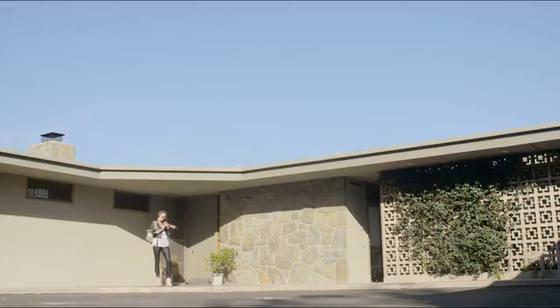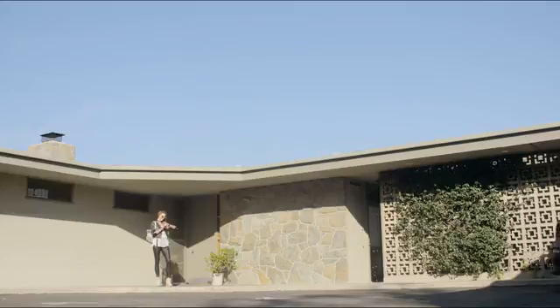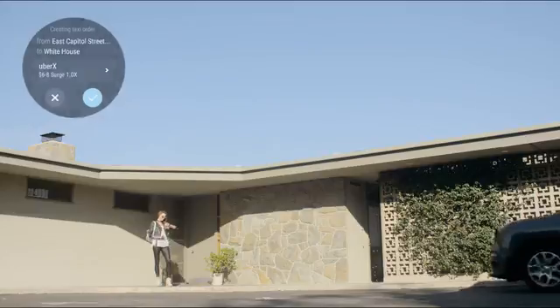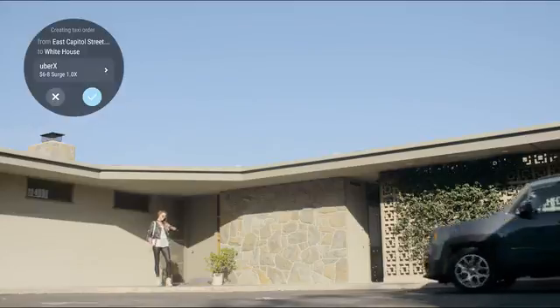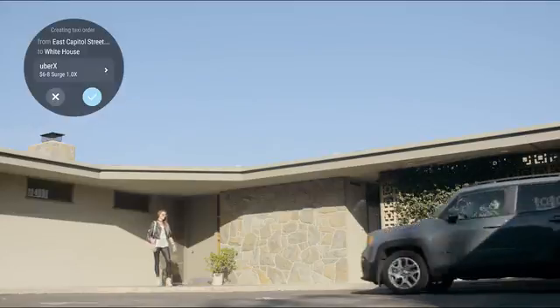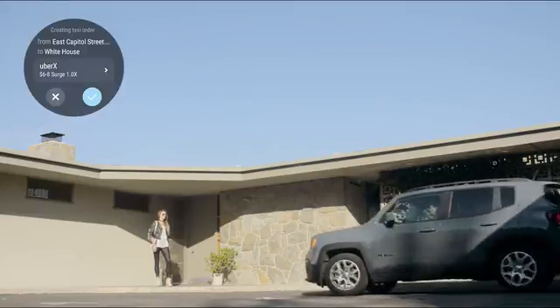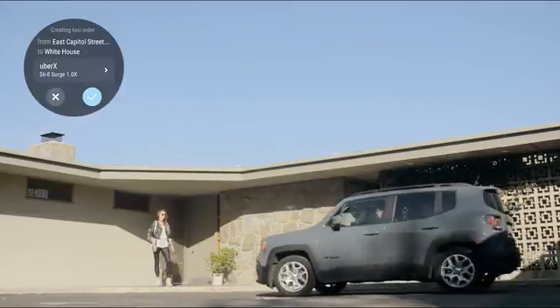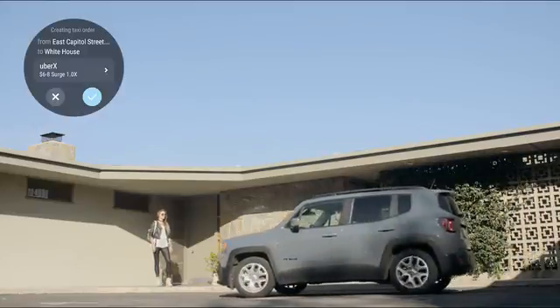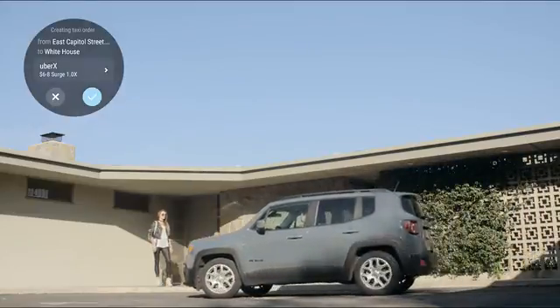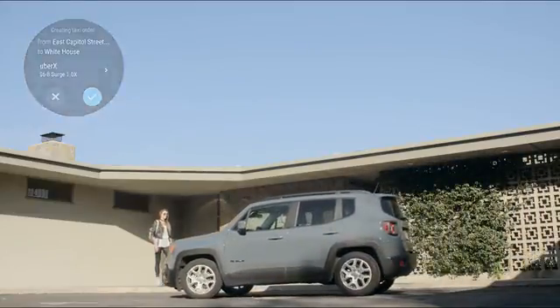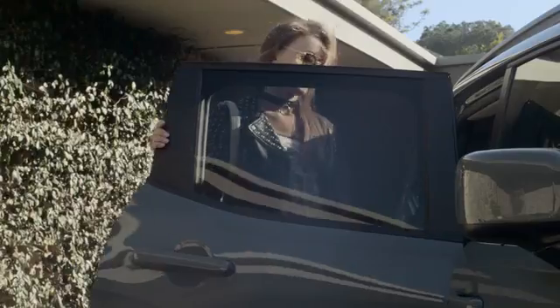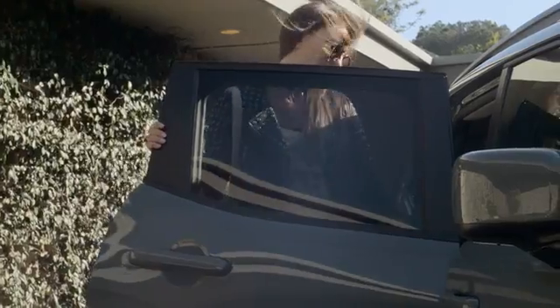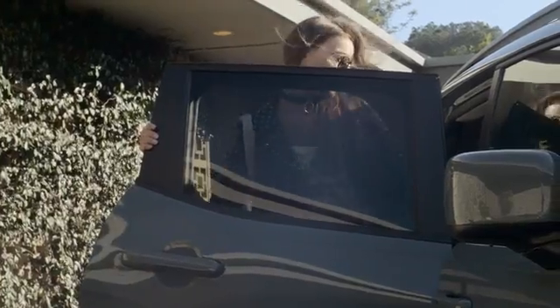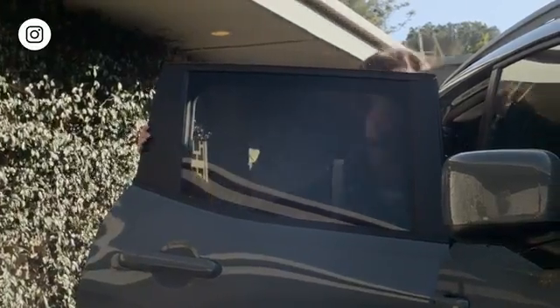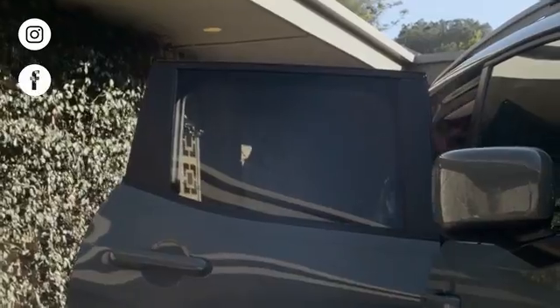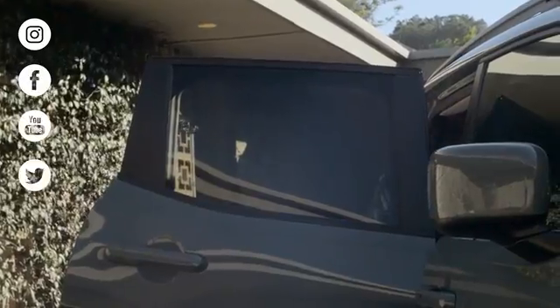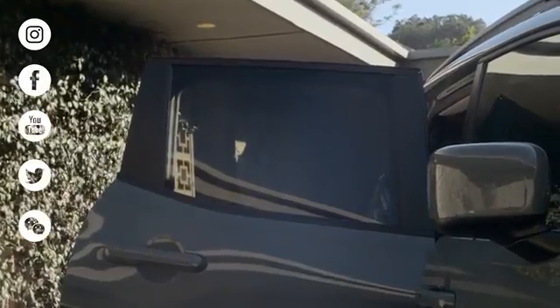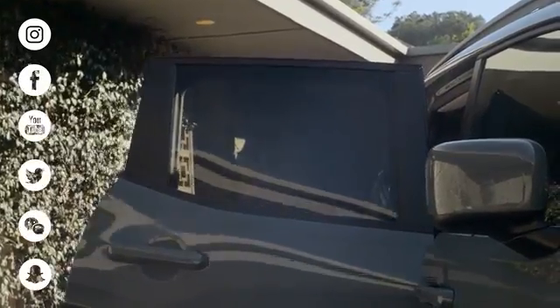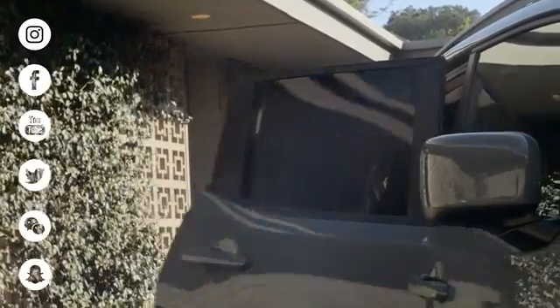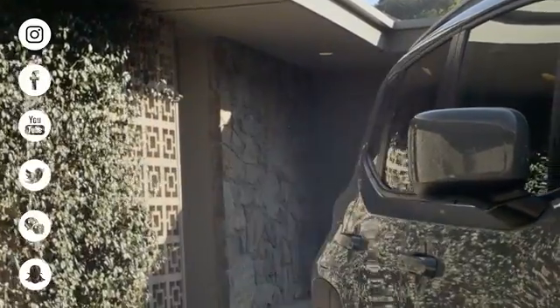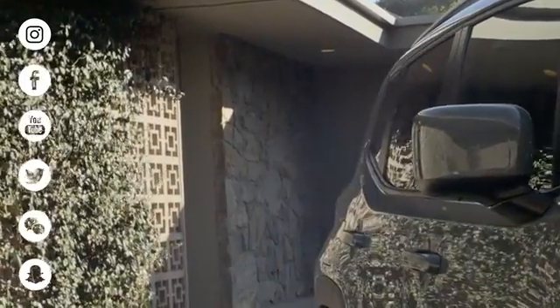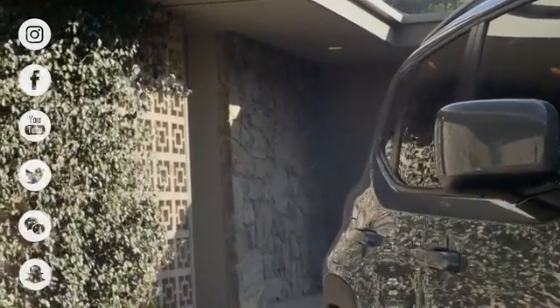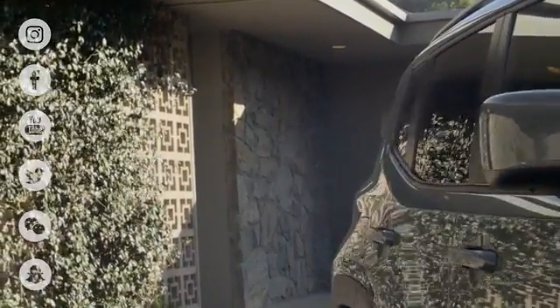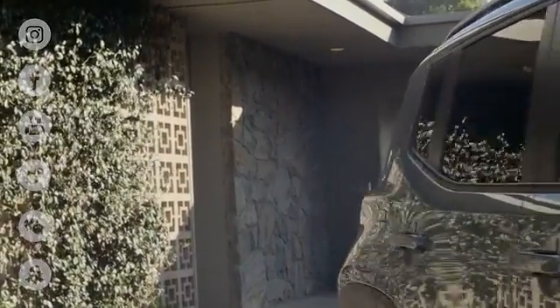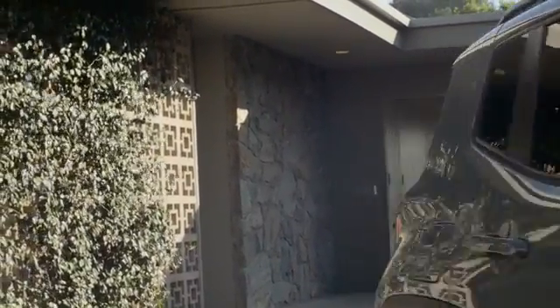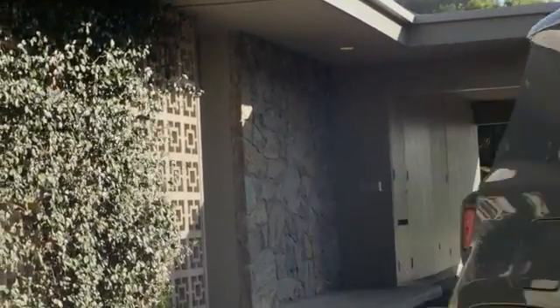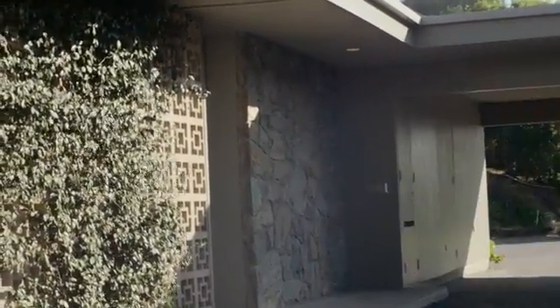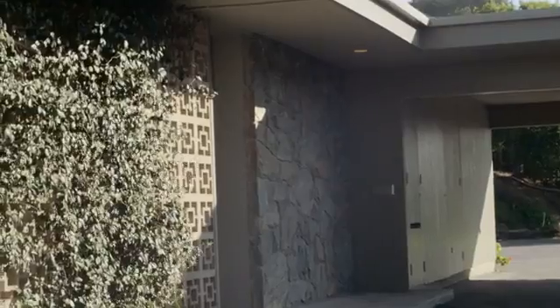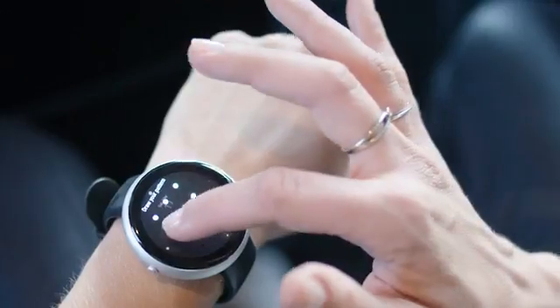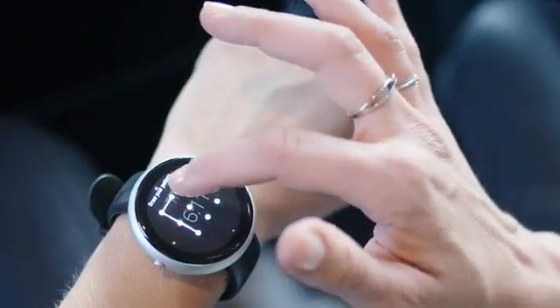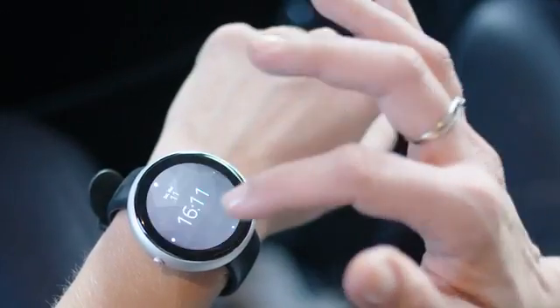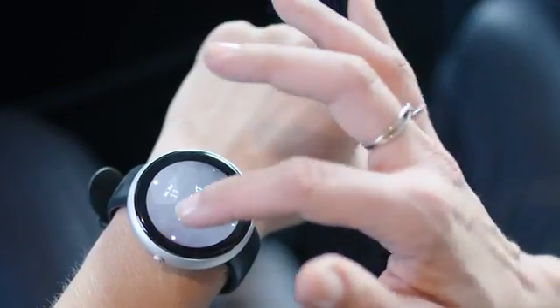Use the voice control to call your taxi and you'll receive a notification when the car arrives. Social media notifications are also available on your smartwatch and you can interact with them. Dagadam allows you to communicate using your favorite chat applications.